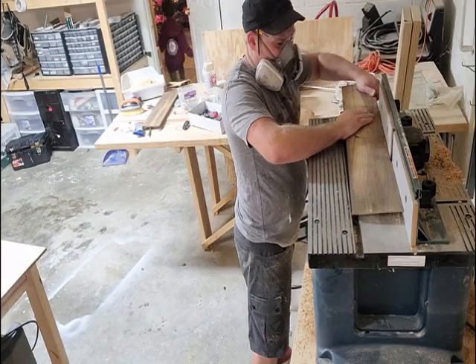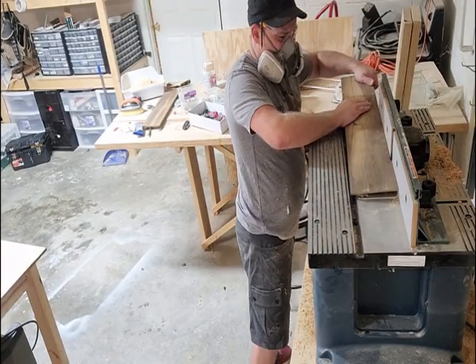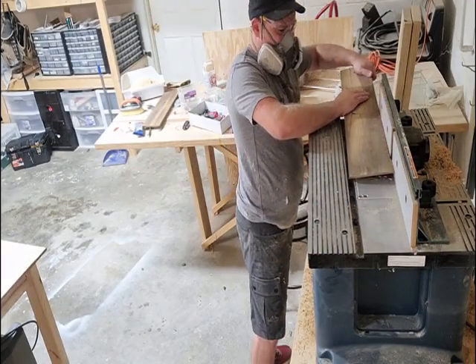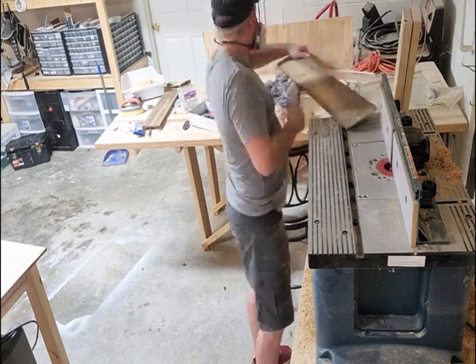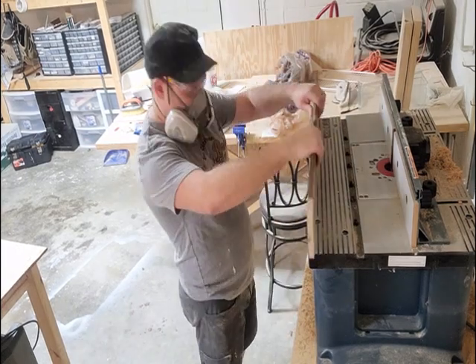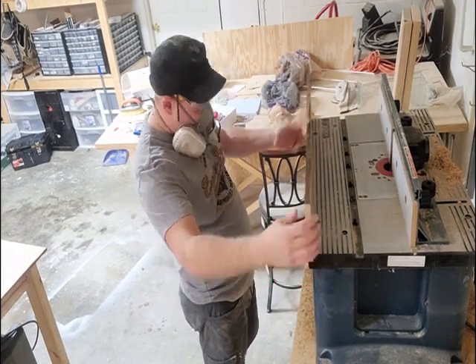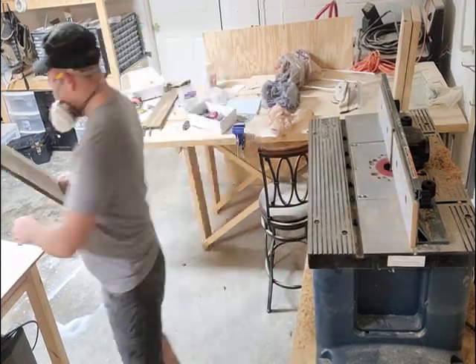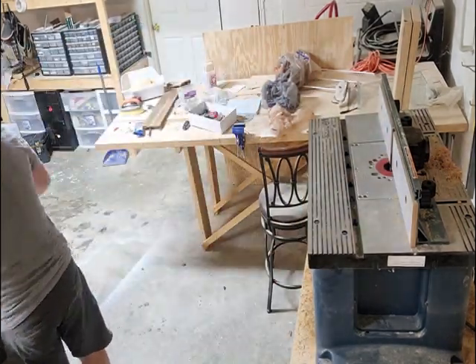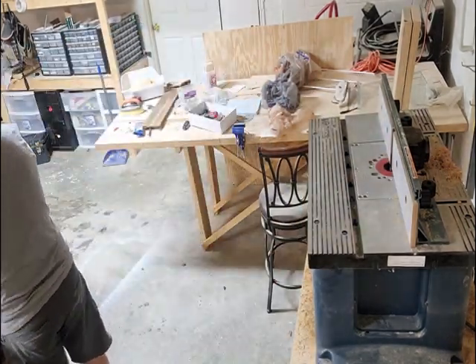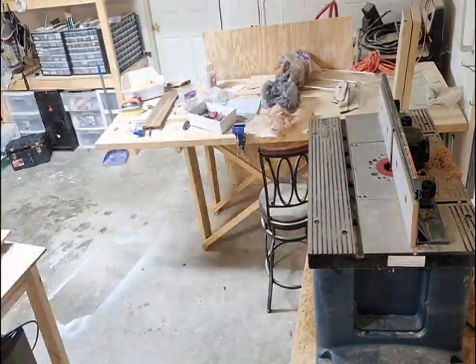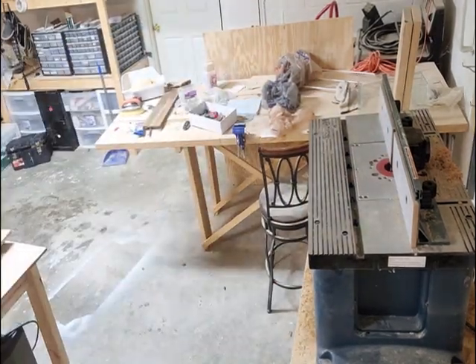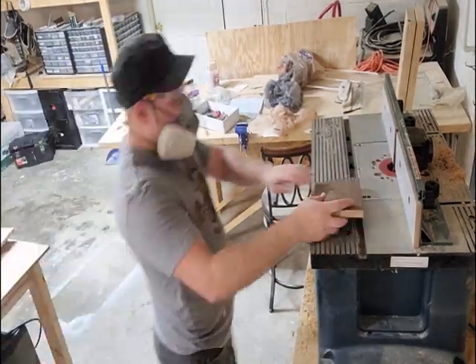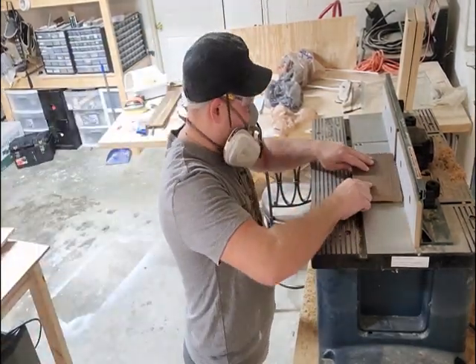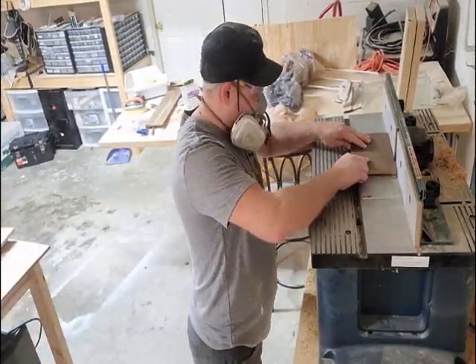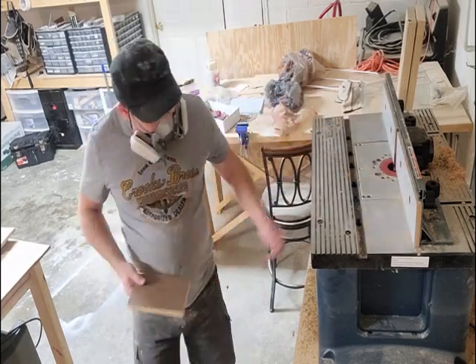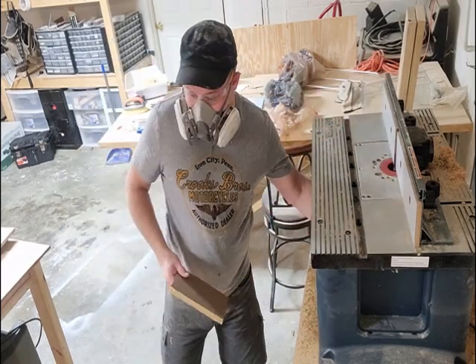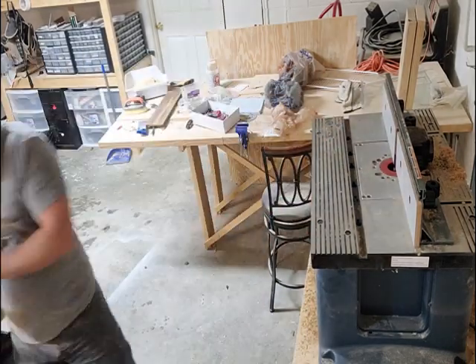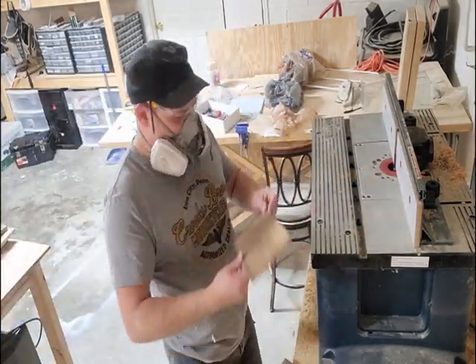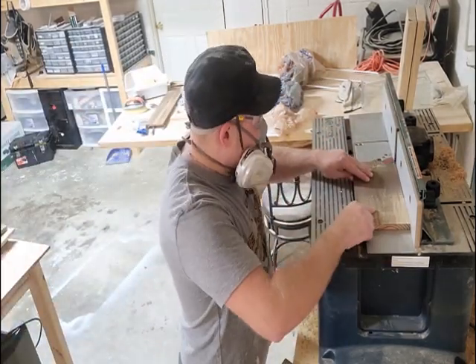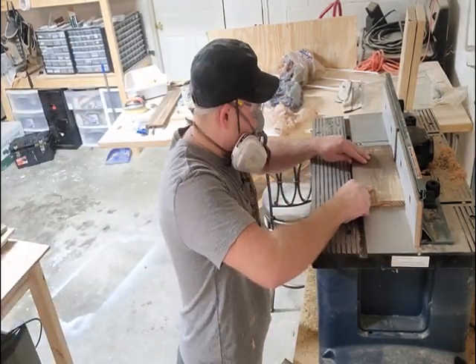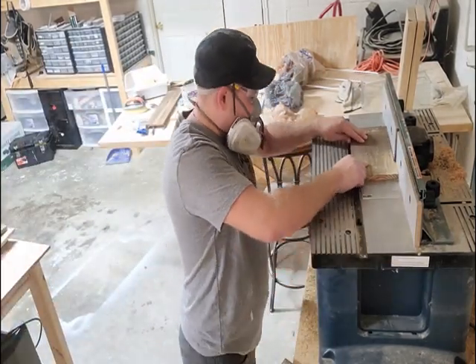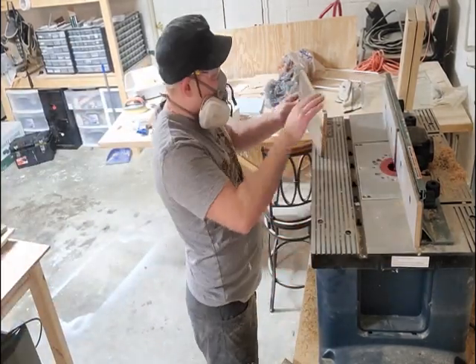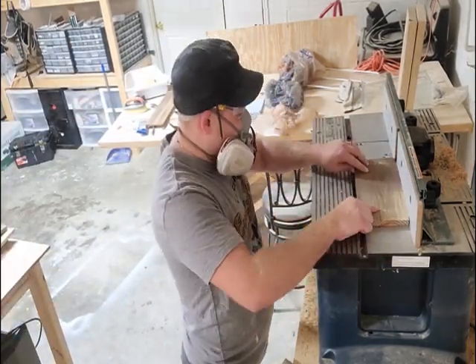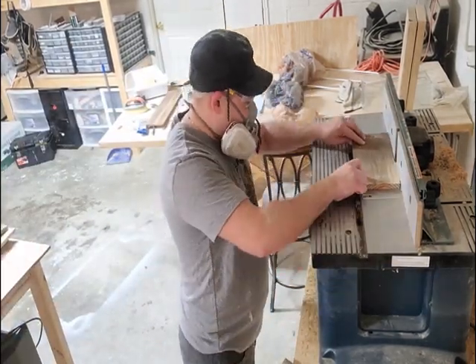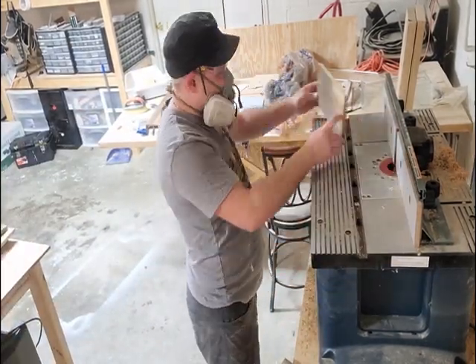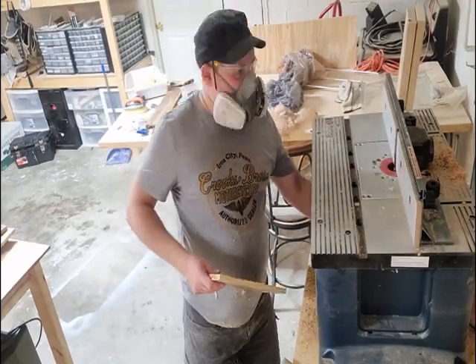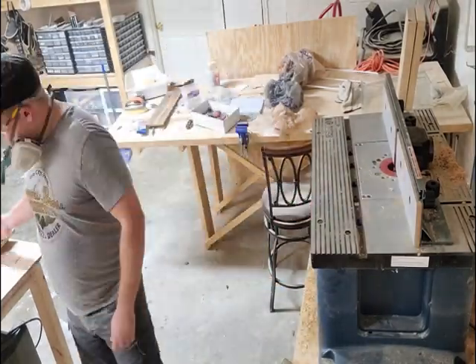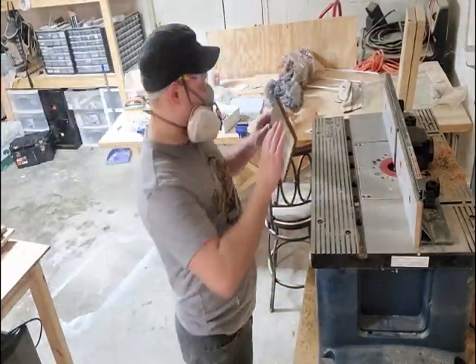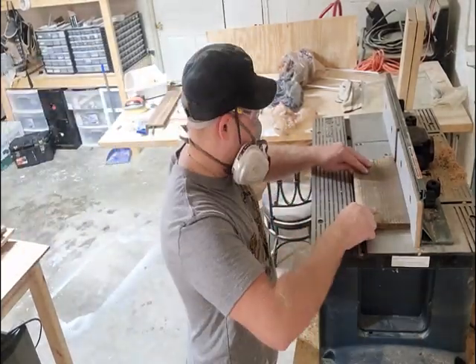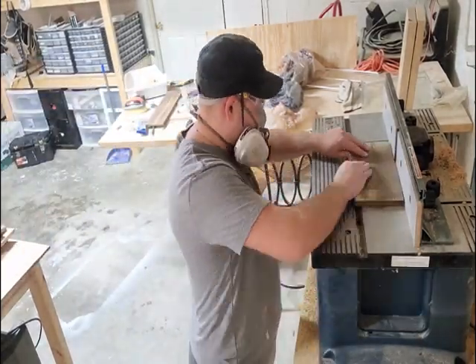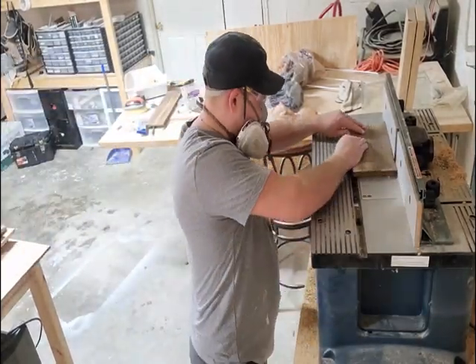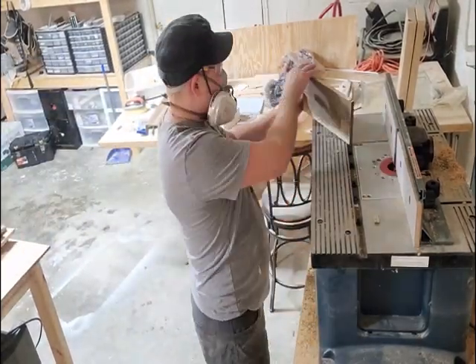Then I wanted to get a straight edge on all the boards, so I used my router table — set up as a joiner using a straight bit — and I was able to run all the boards through it to get a straight edge for future cuts.